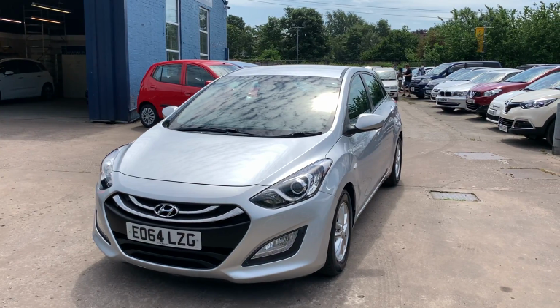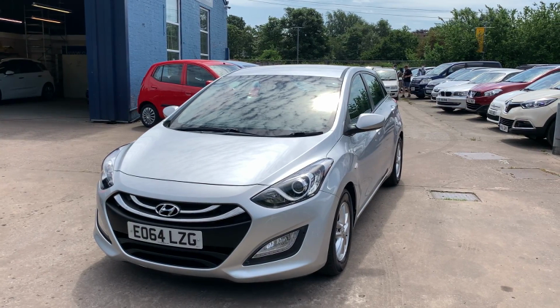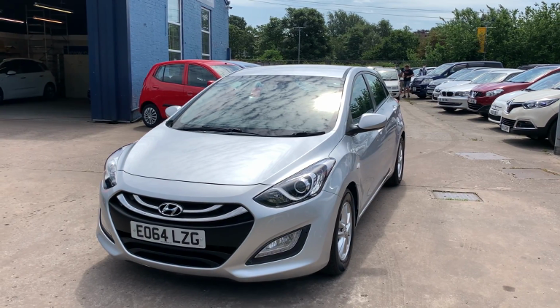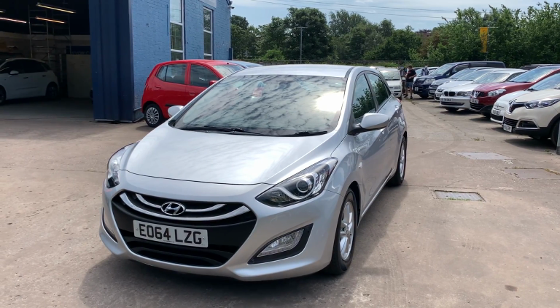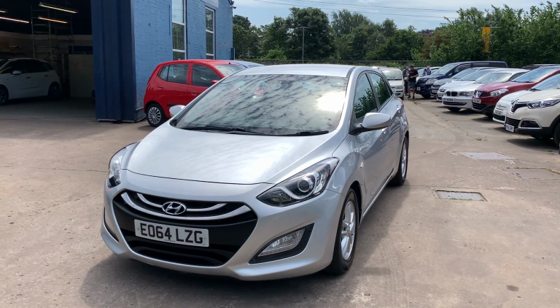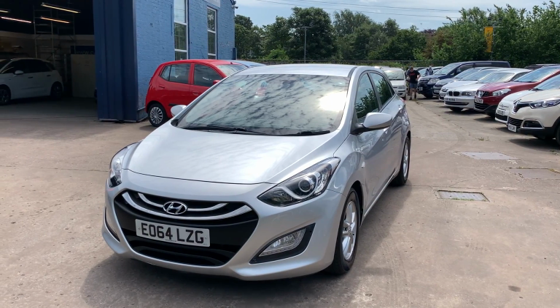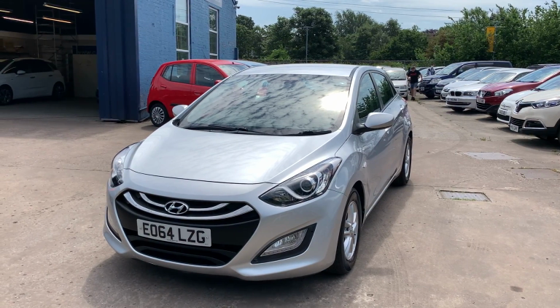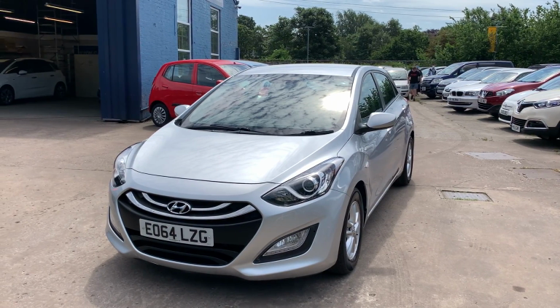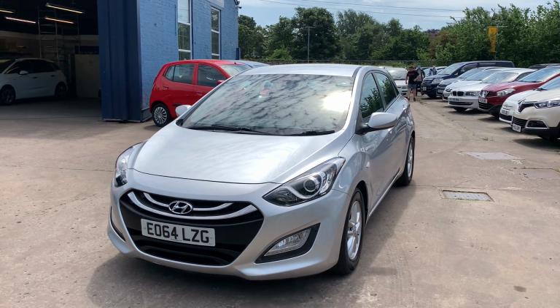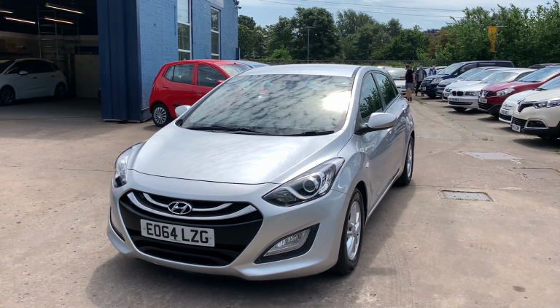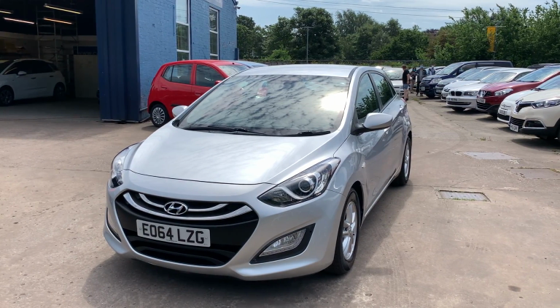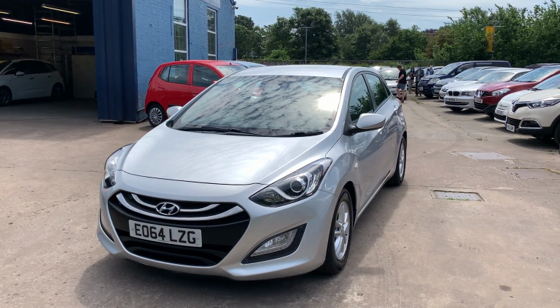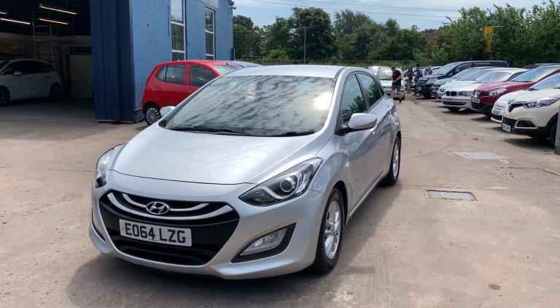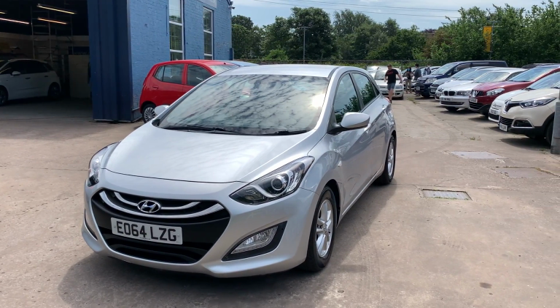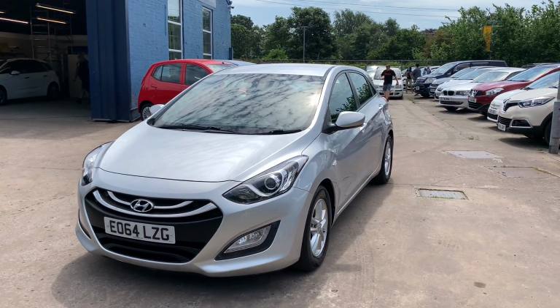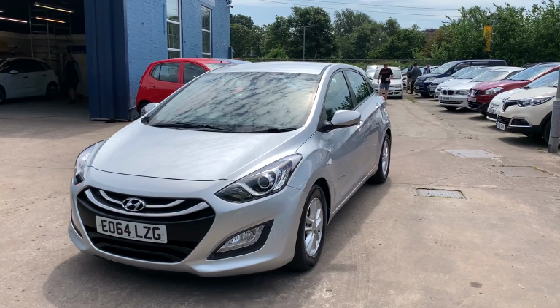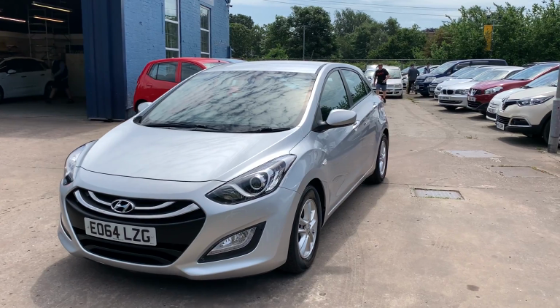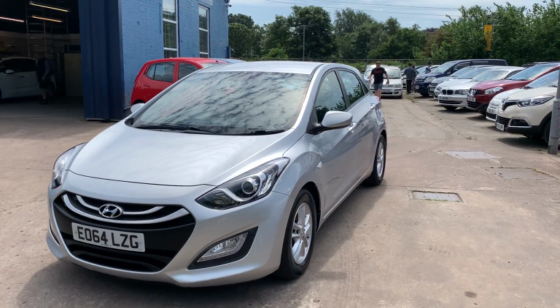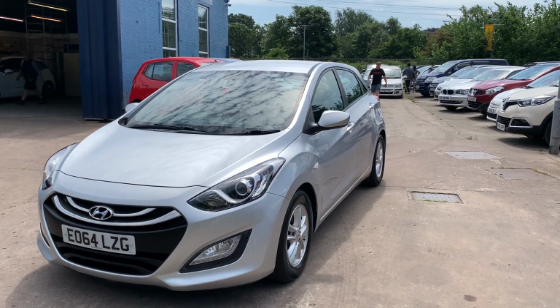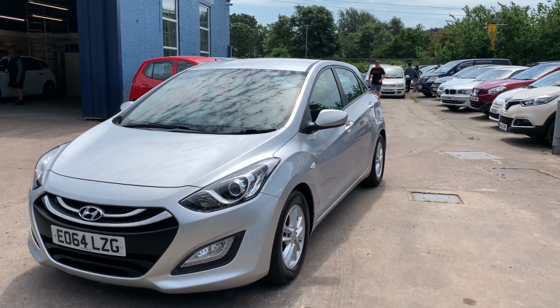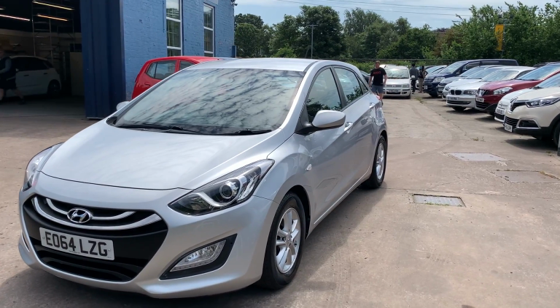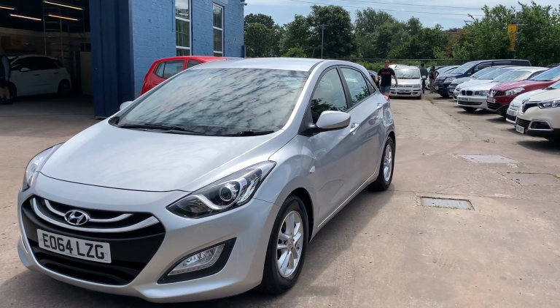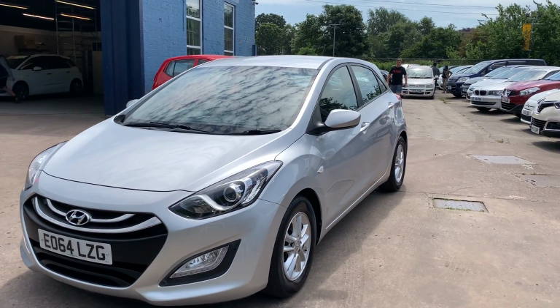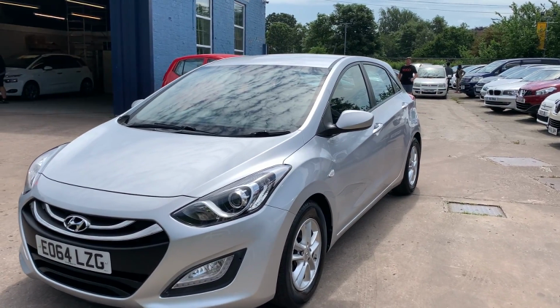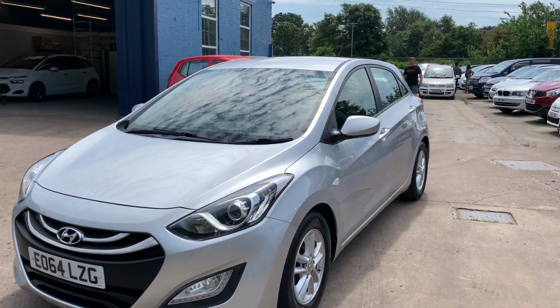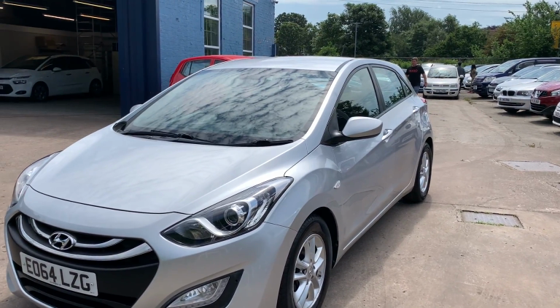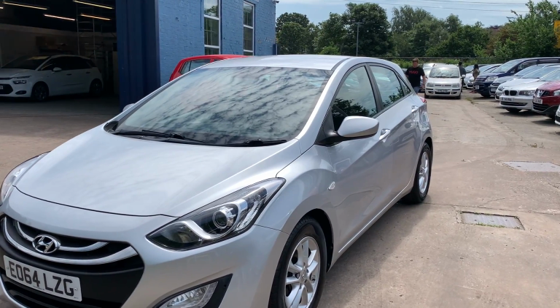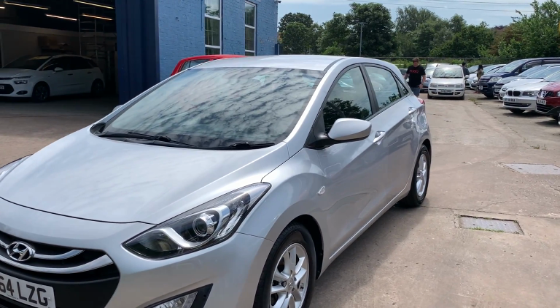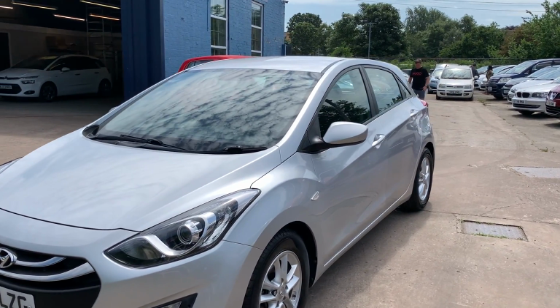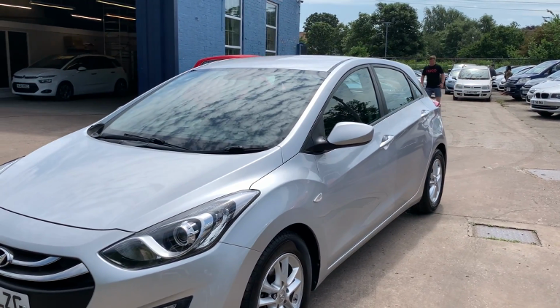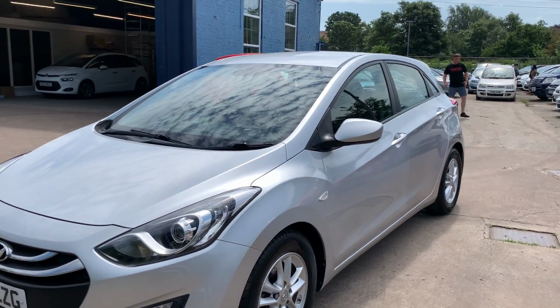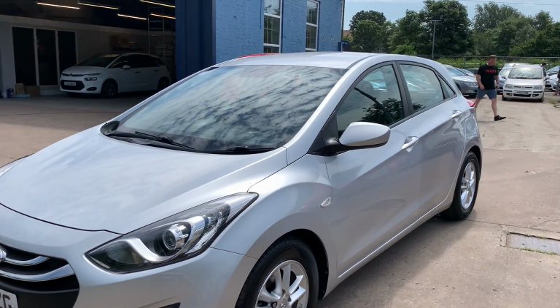Welcome to Cantilever Car Centre. Here today with a Hyundai i30 Active Blue Drive, registered 2014 on a 64 plate.